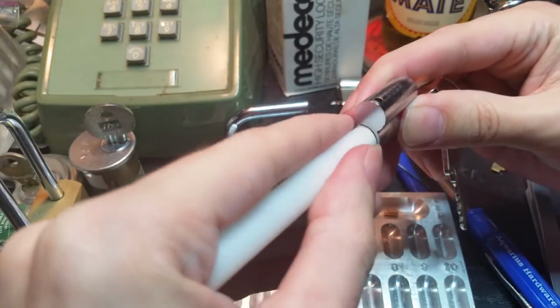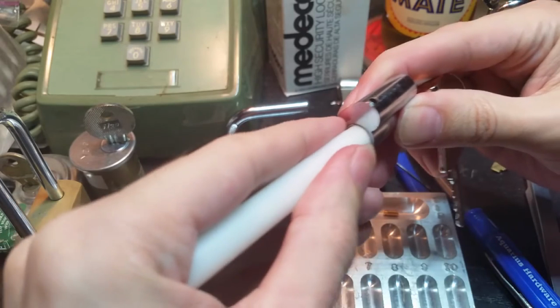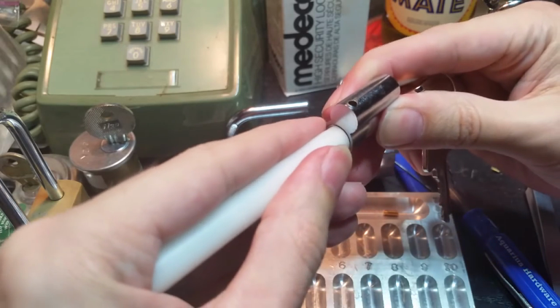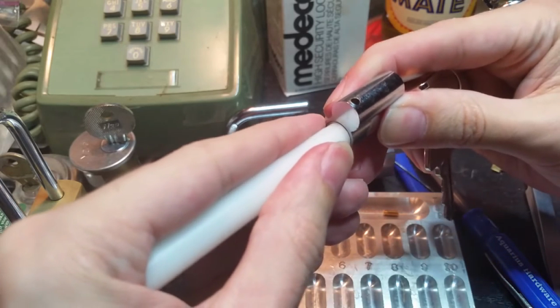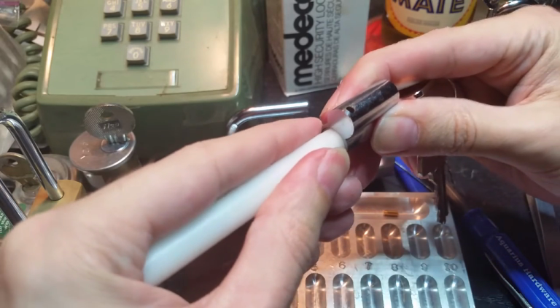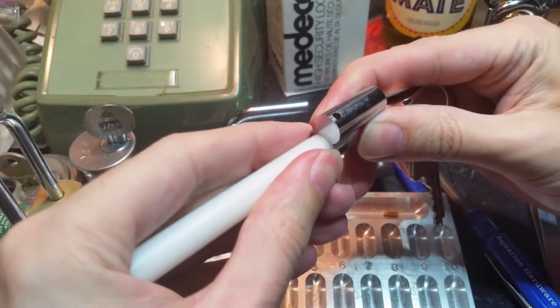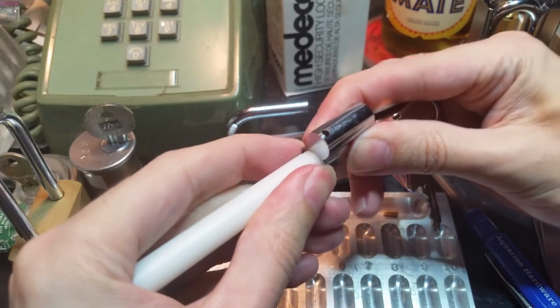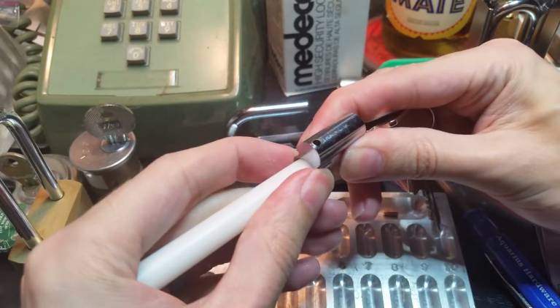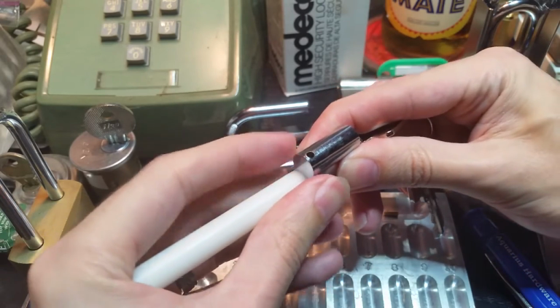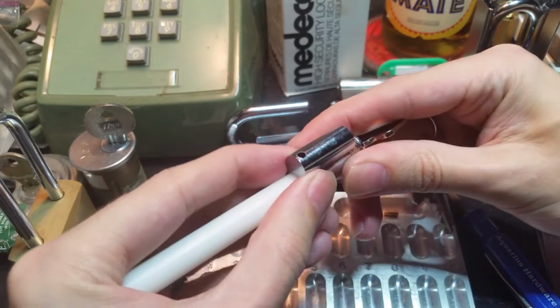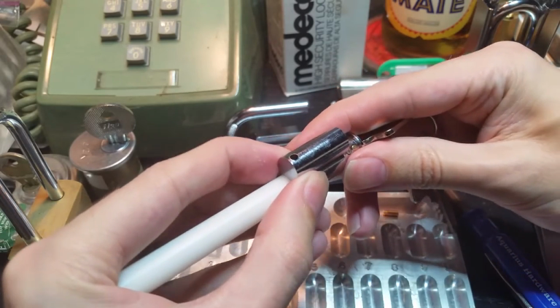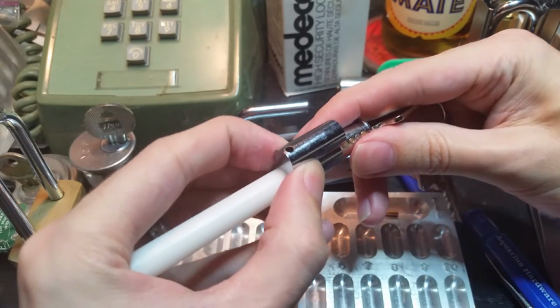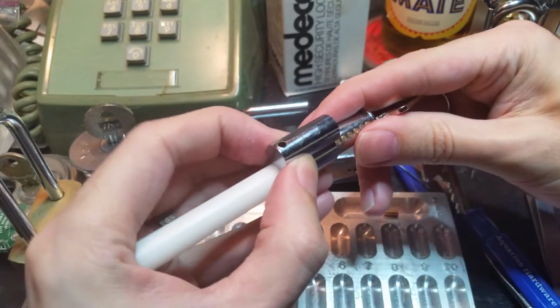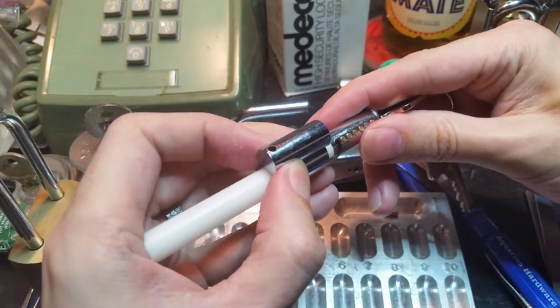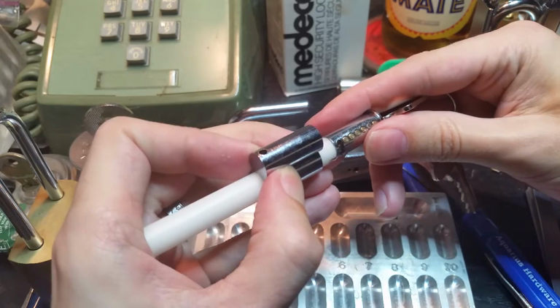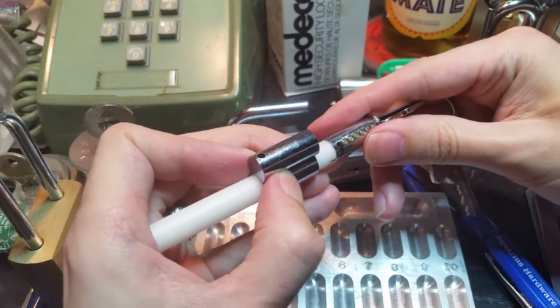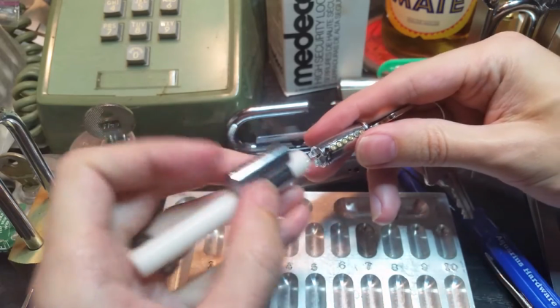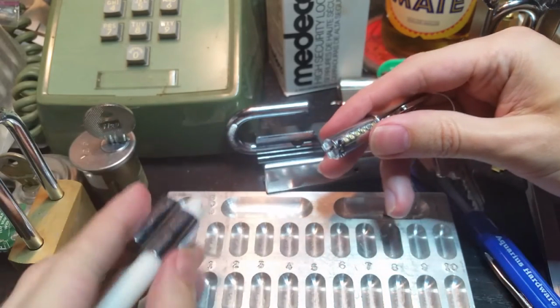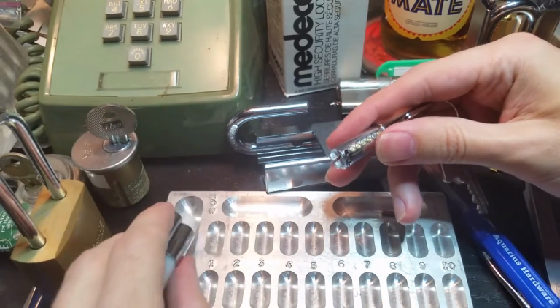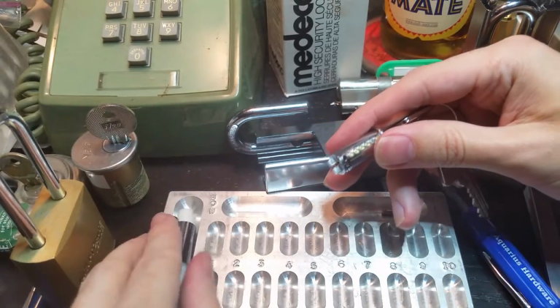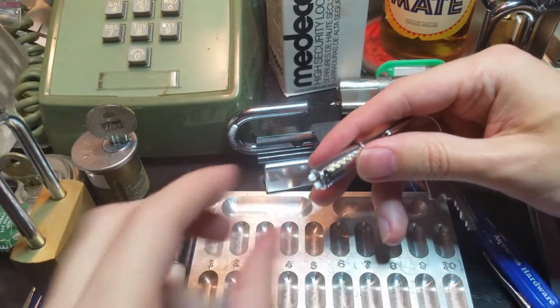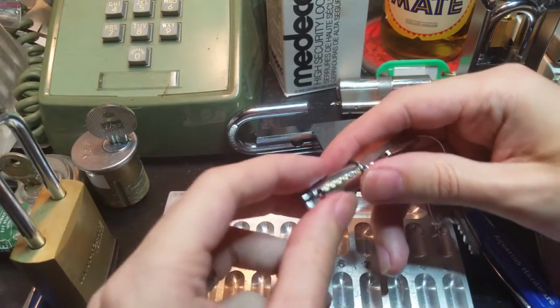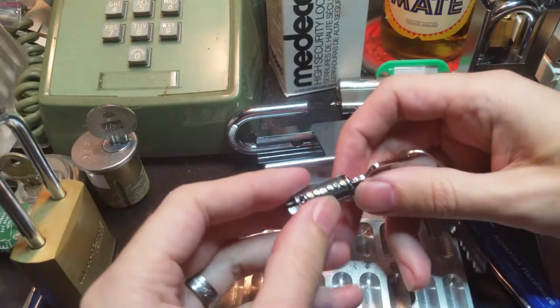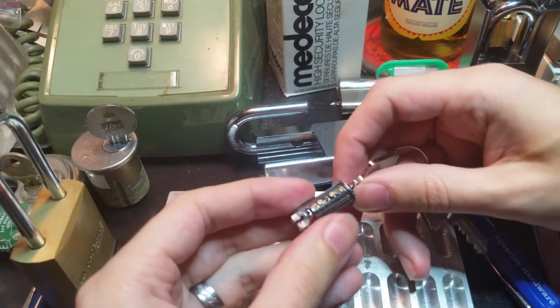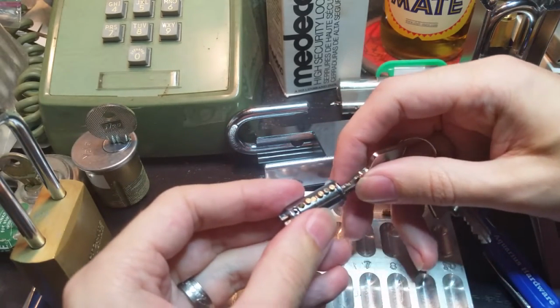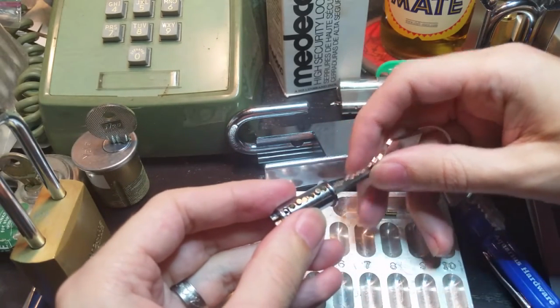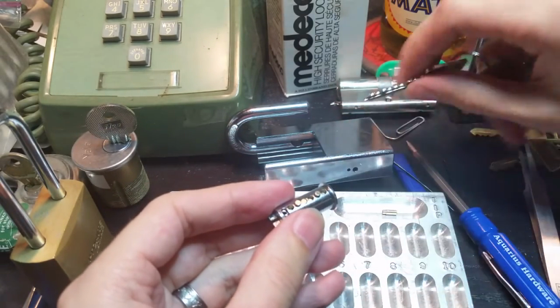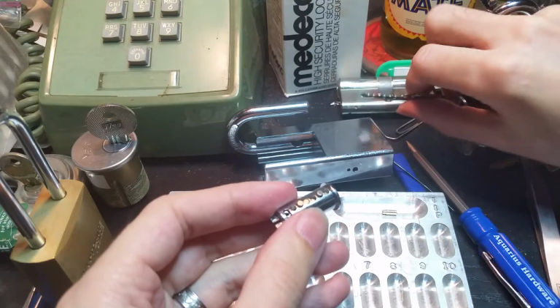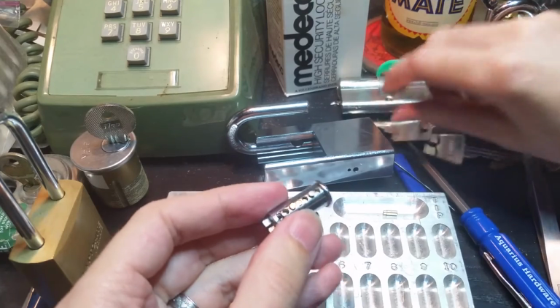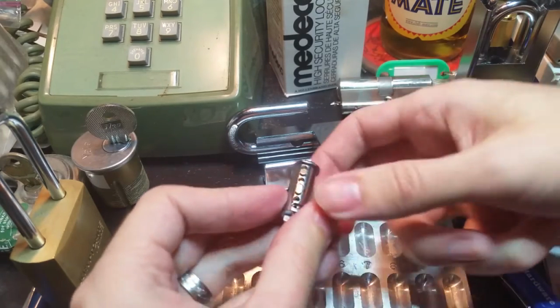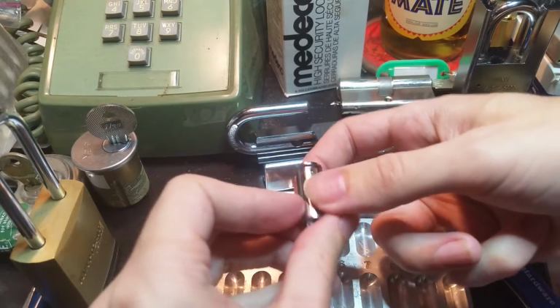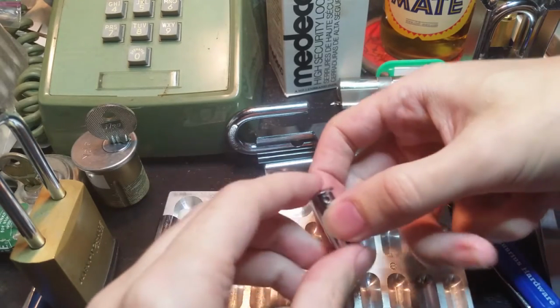We're gonna make sure that the follower won't let anything fall out, and there we go. So let's see what we've got in terms of key pins.